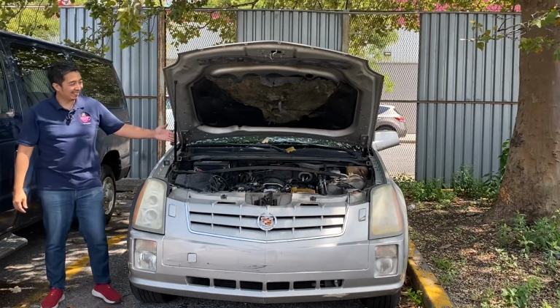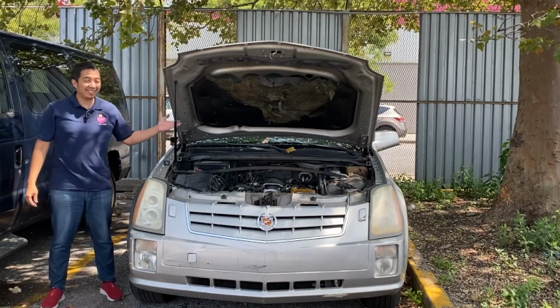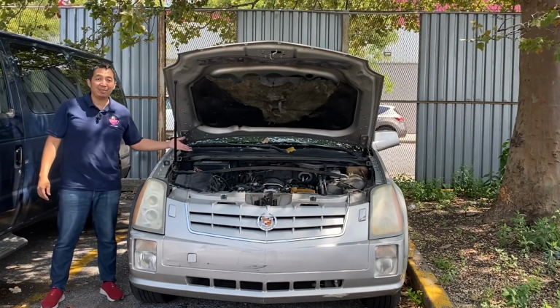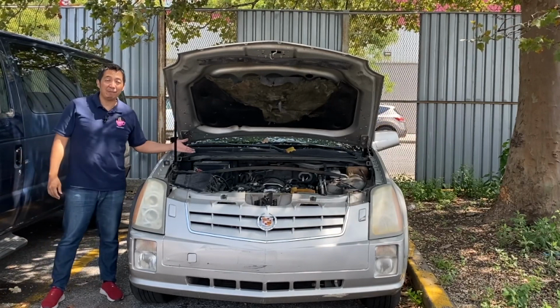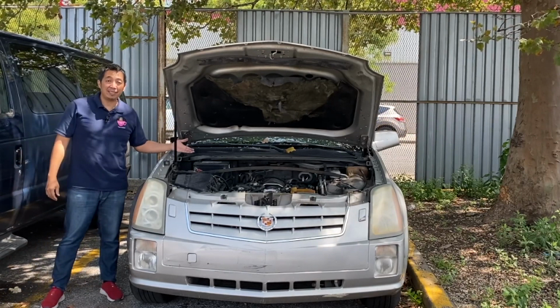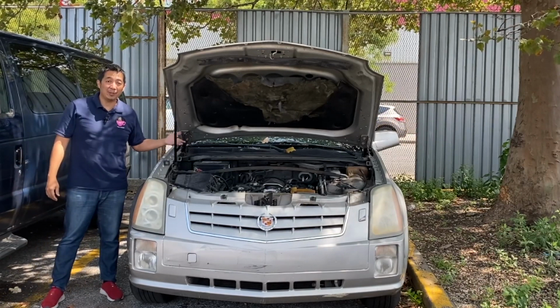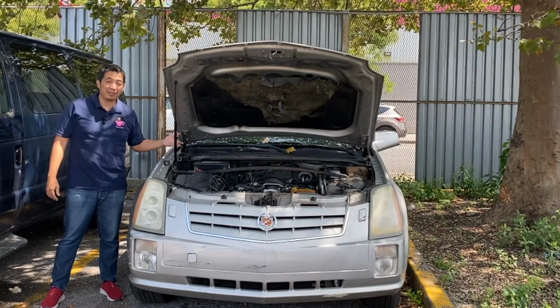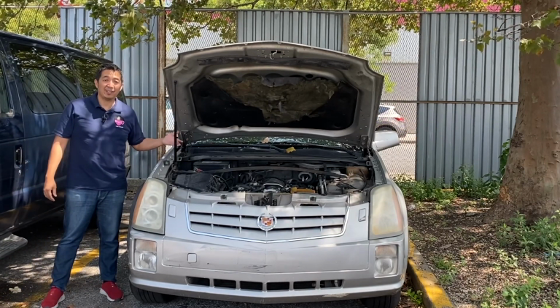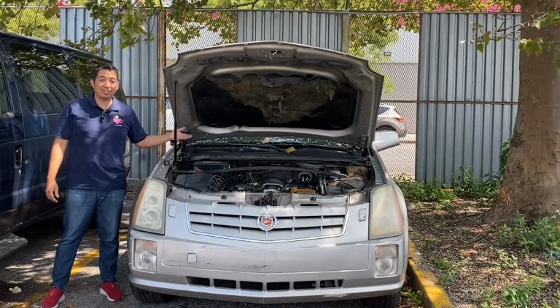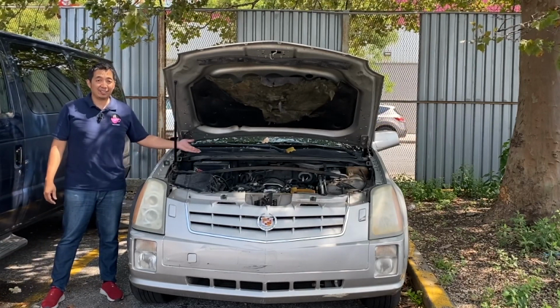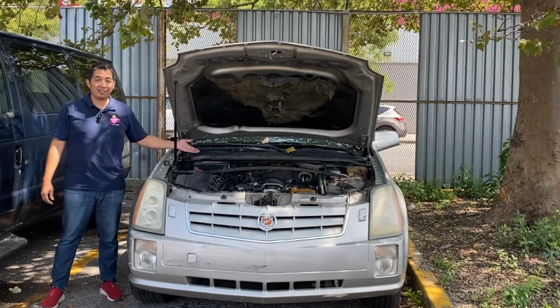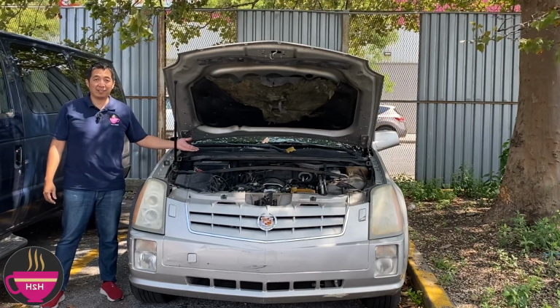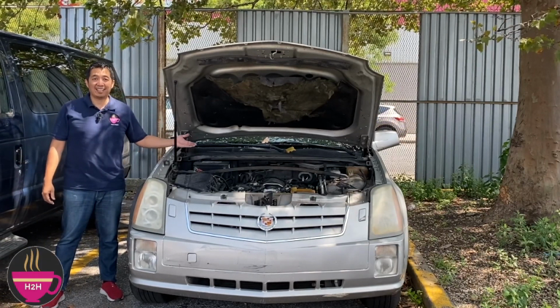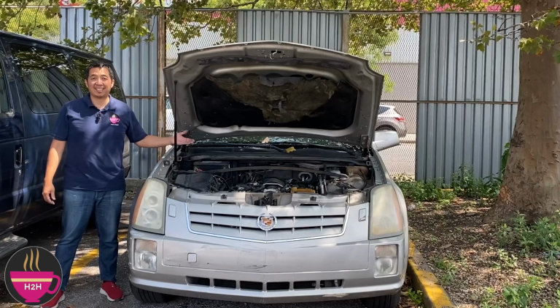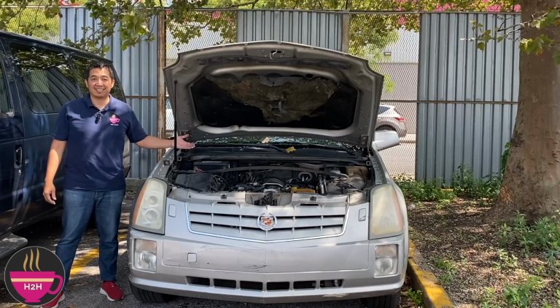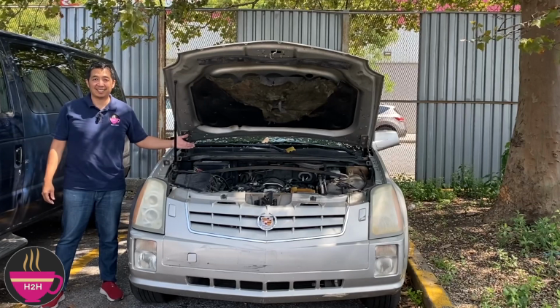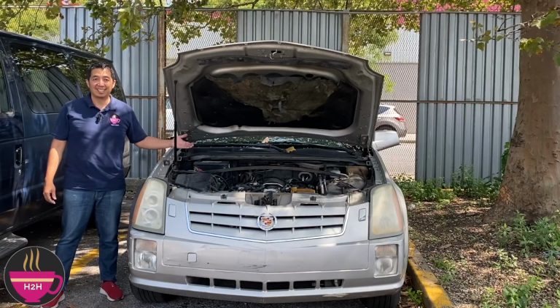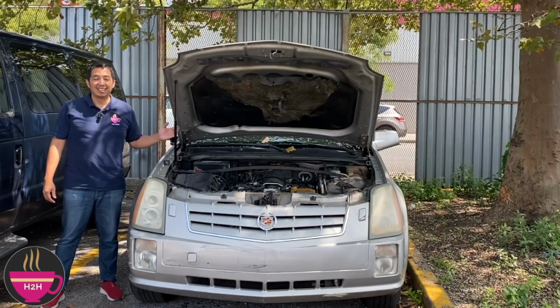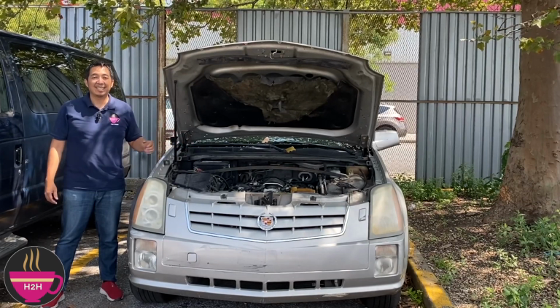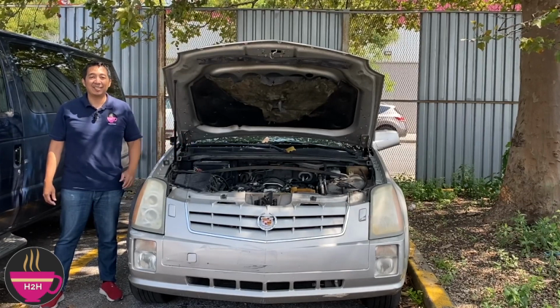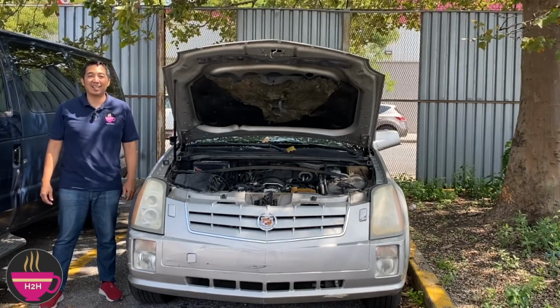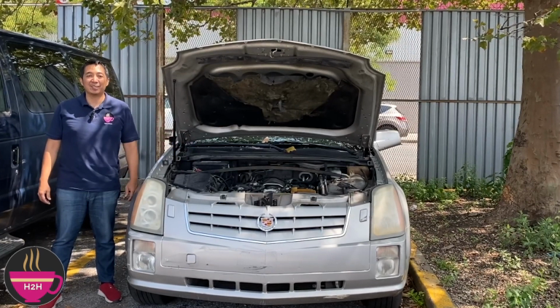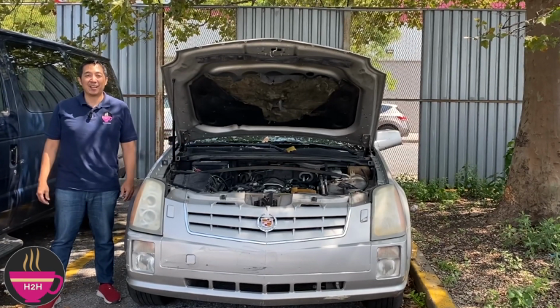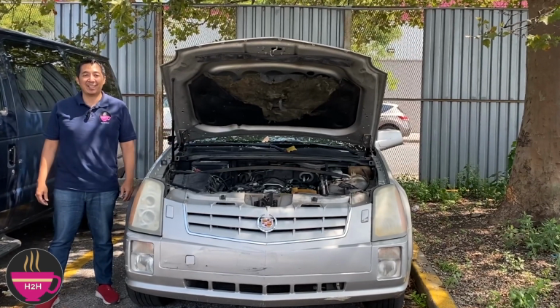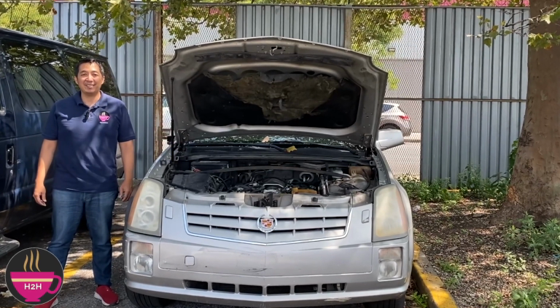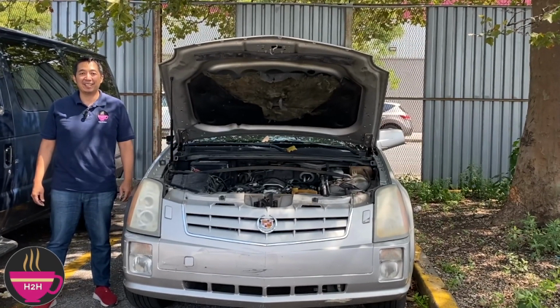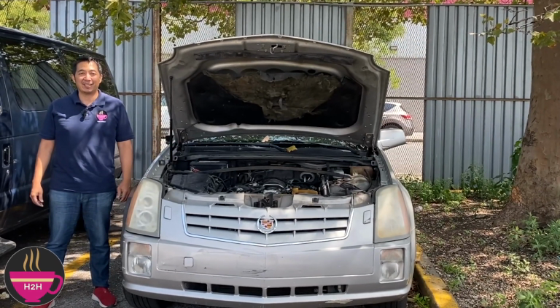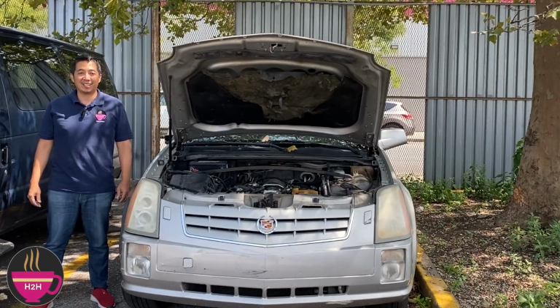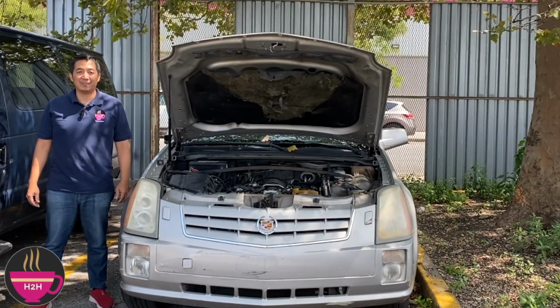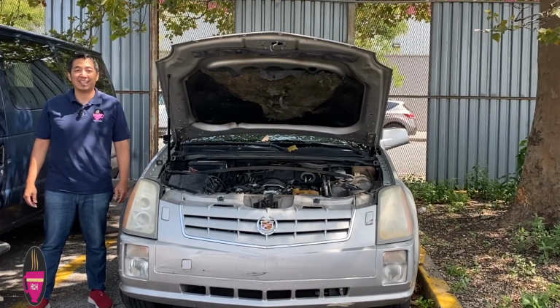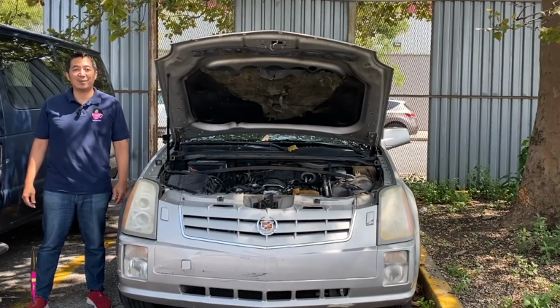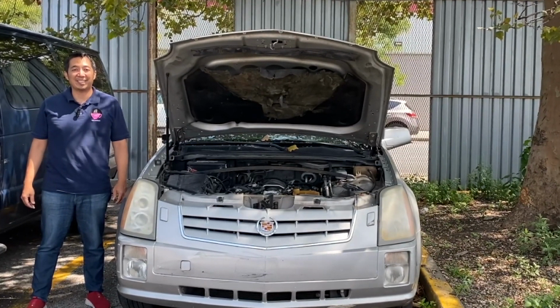So that is how to replace the hood strut on this 2004 Cadillac SRX. This has been another episode of Haruhalan. My name is Jeff, and thank you for watching.